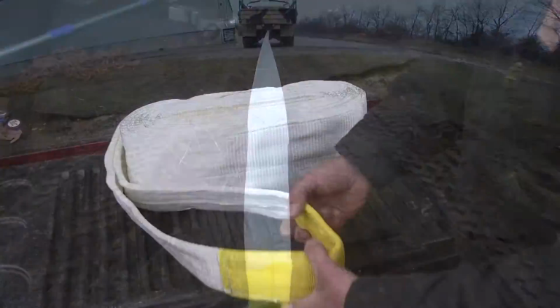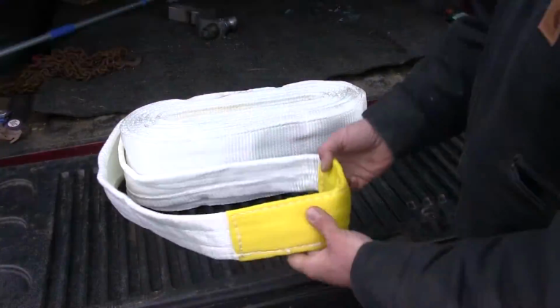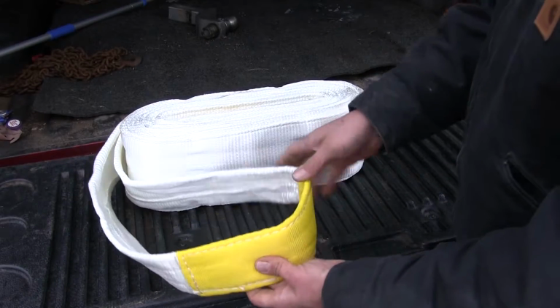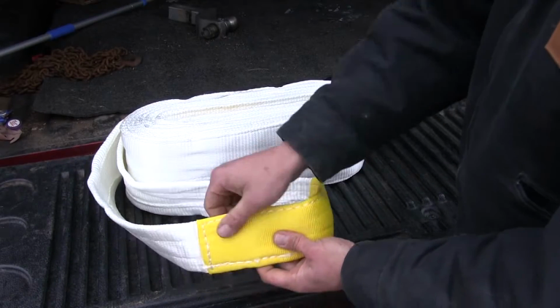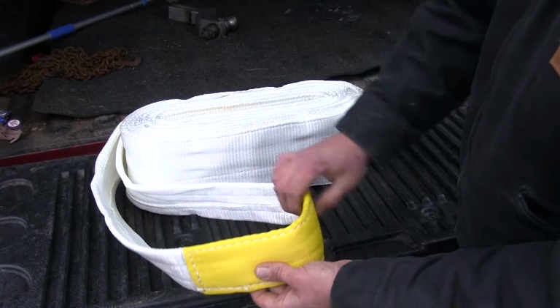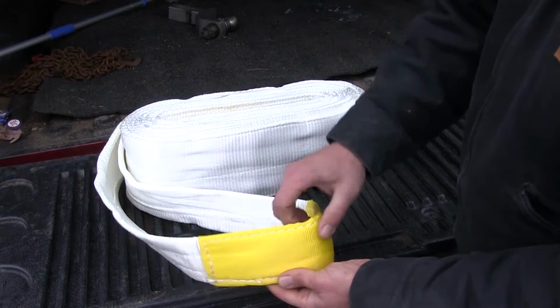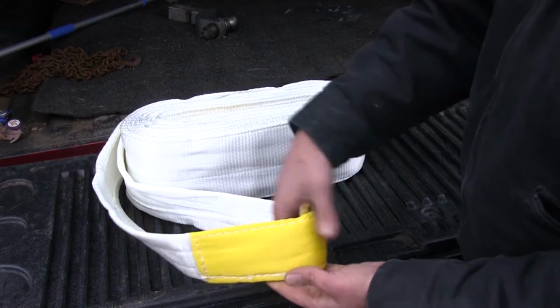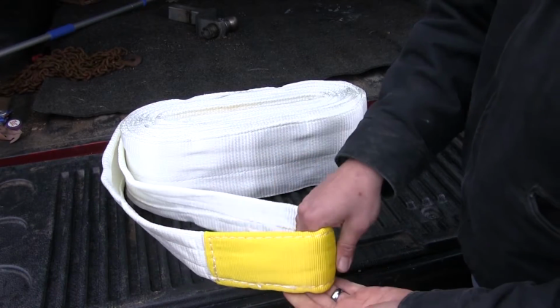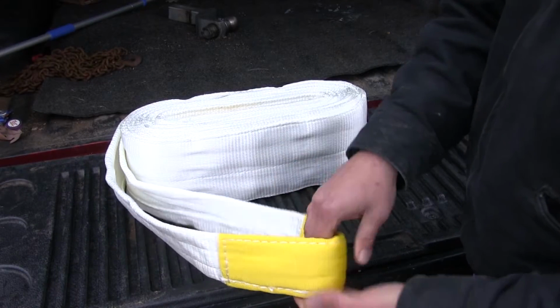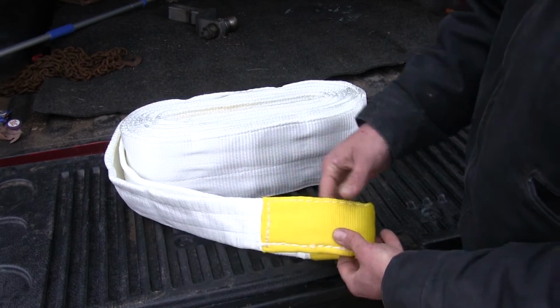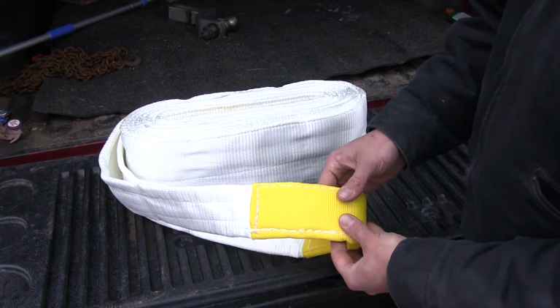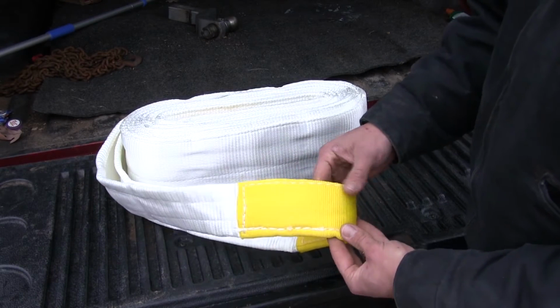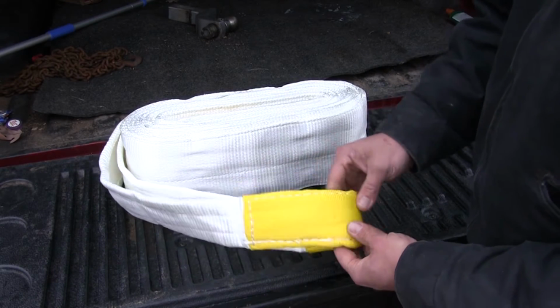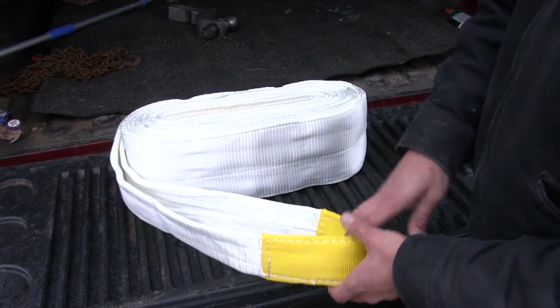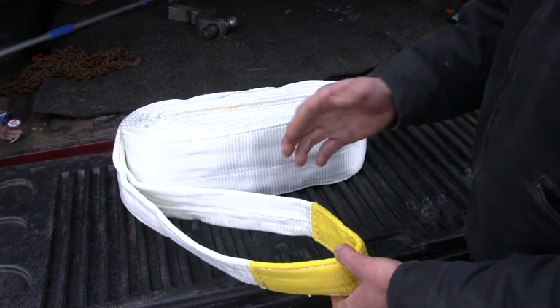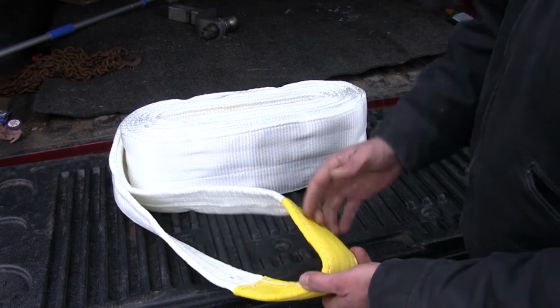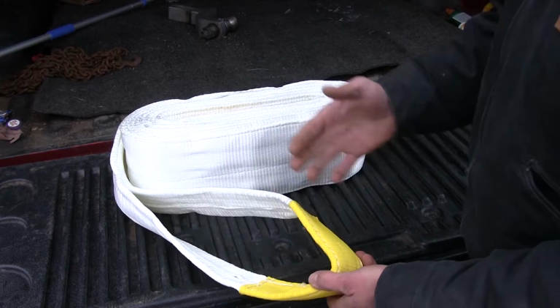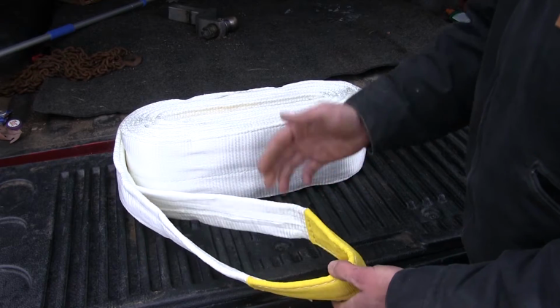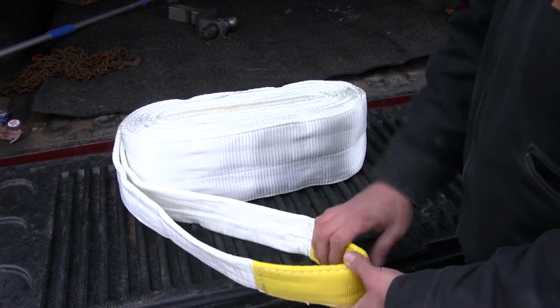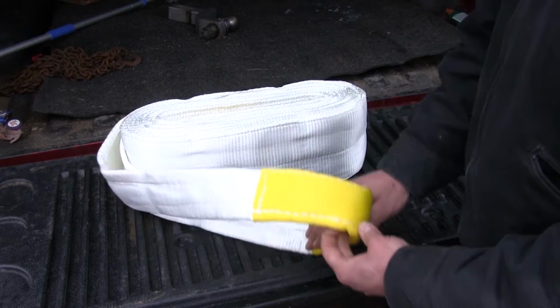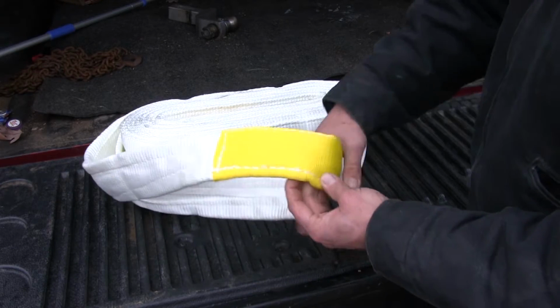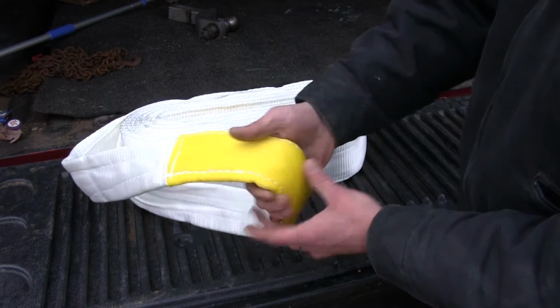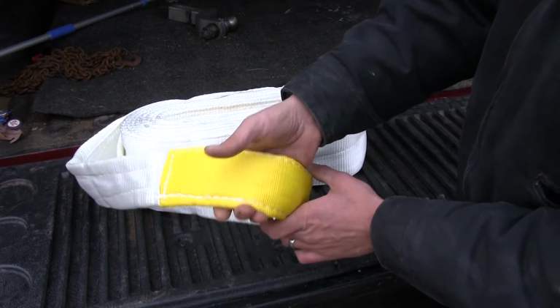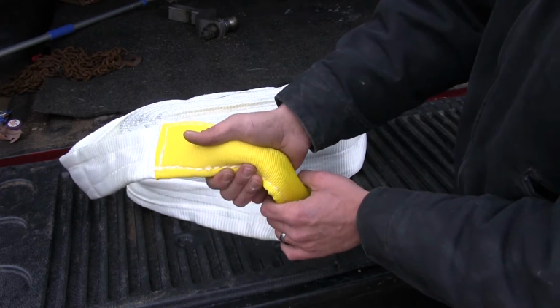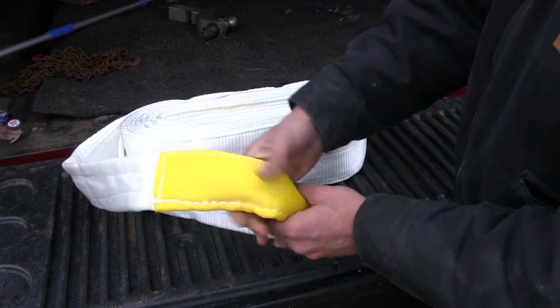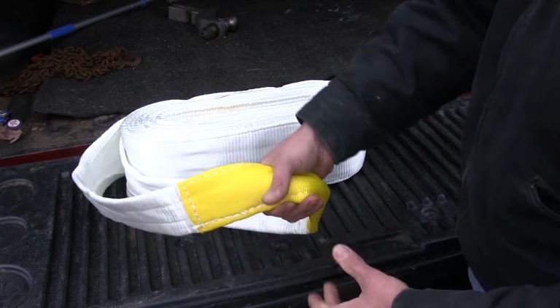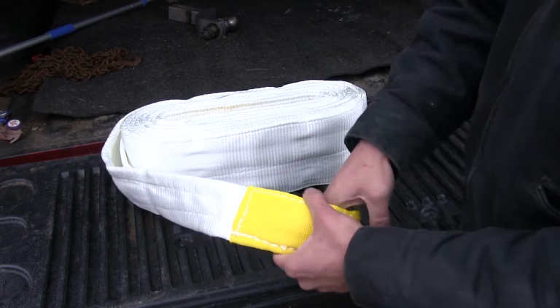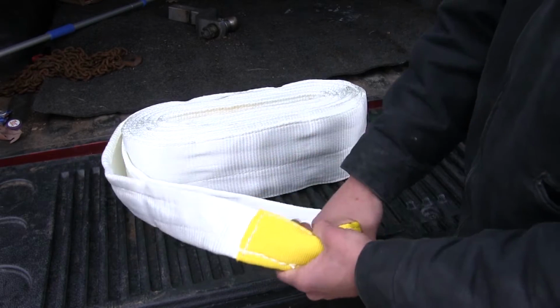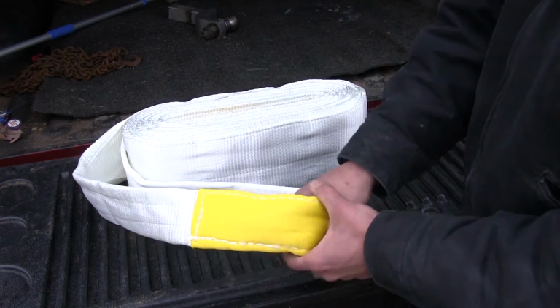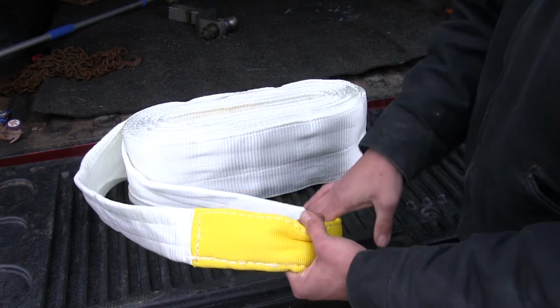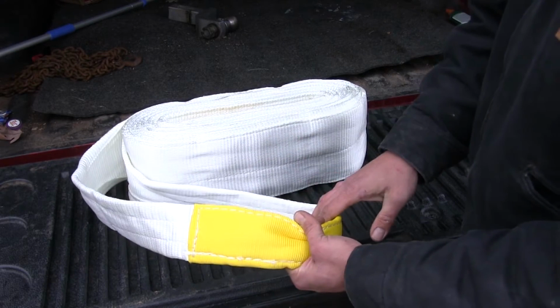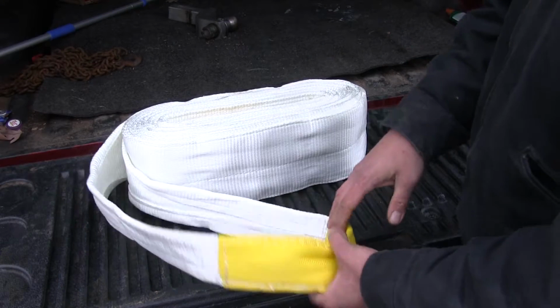The nylon reinforced ends are going to prevent wear on our pull area here from any kind of abrasions or damage. It's going to give us a real nice long lasting strap, also a very easy connection to whatever we need to tow.